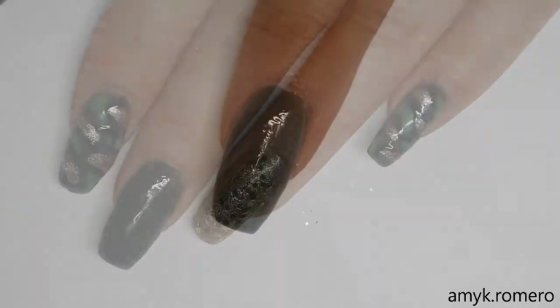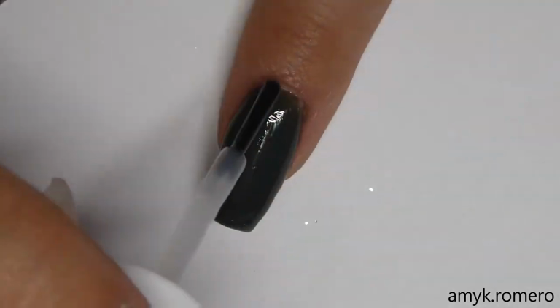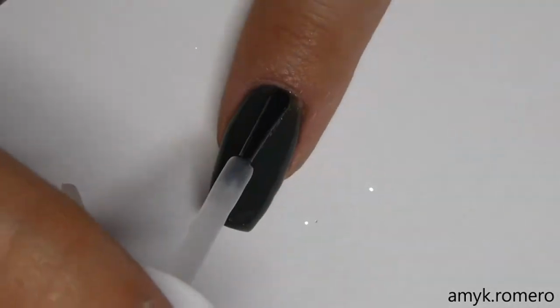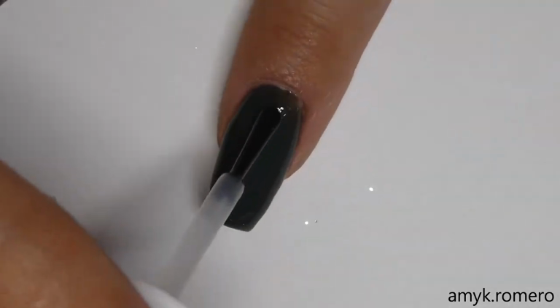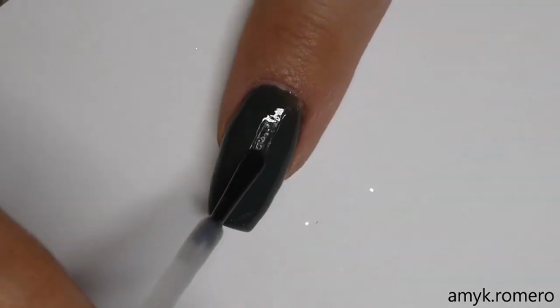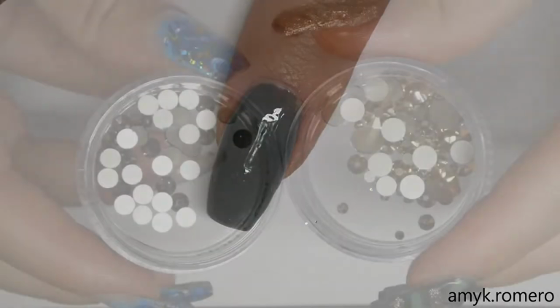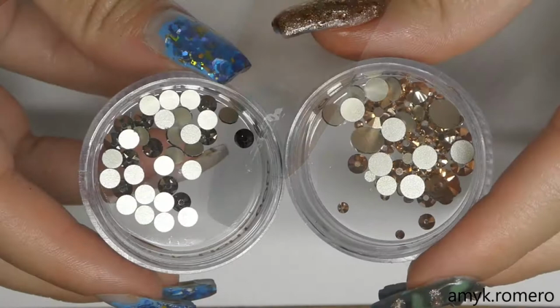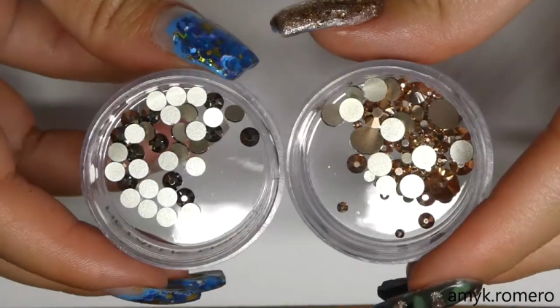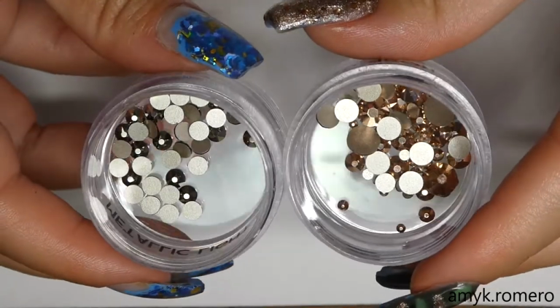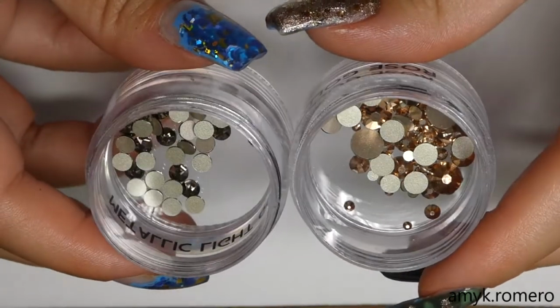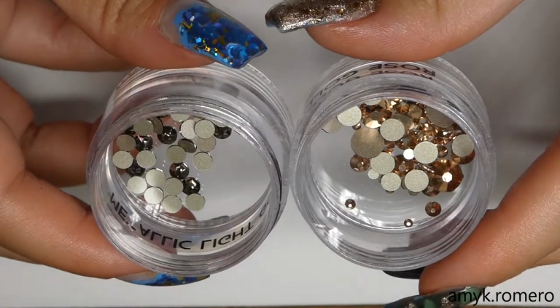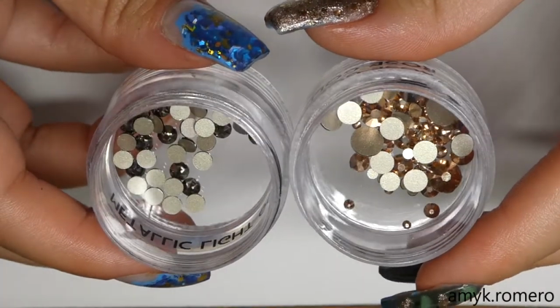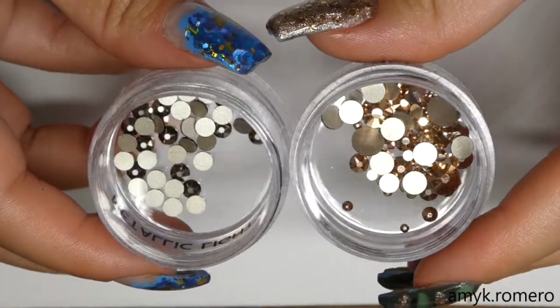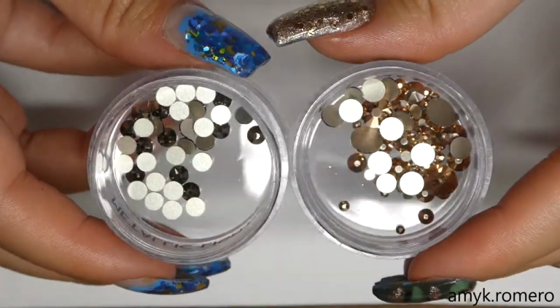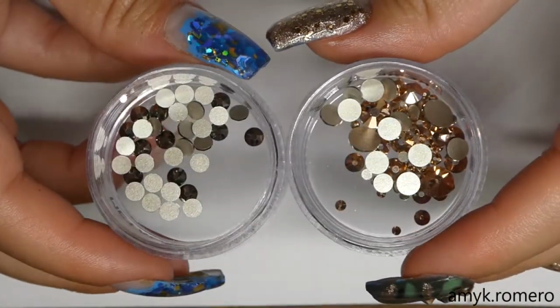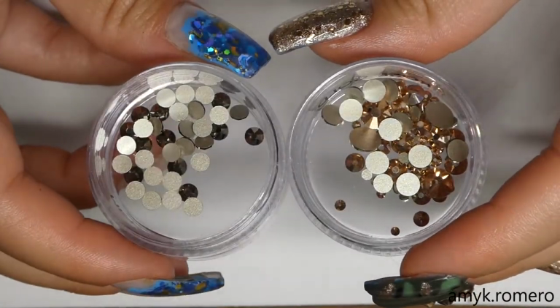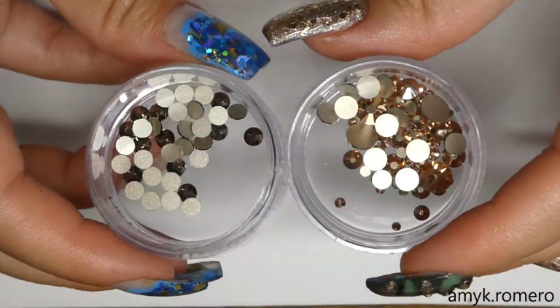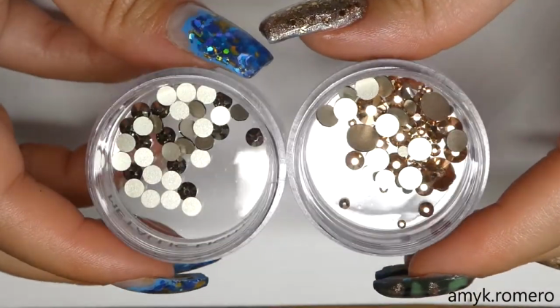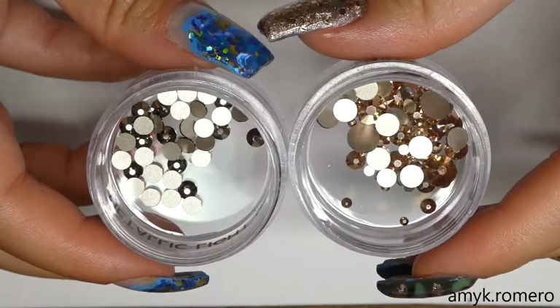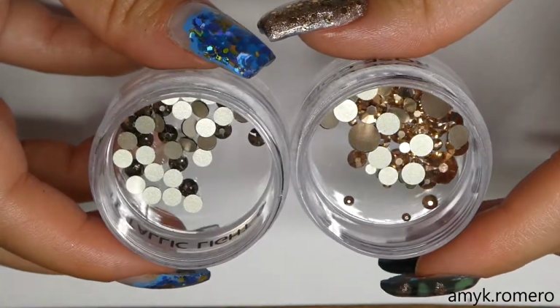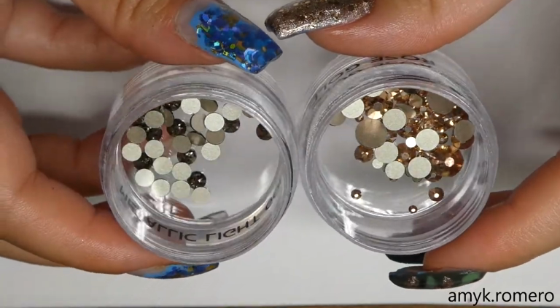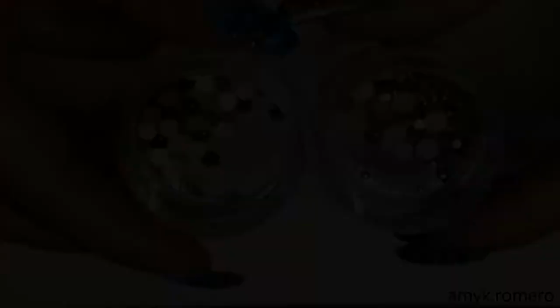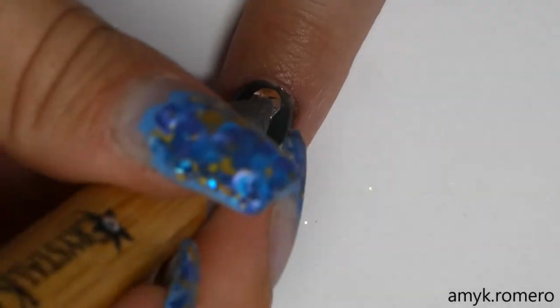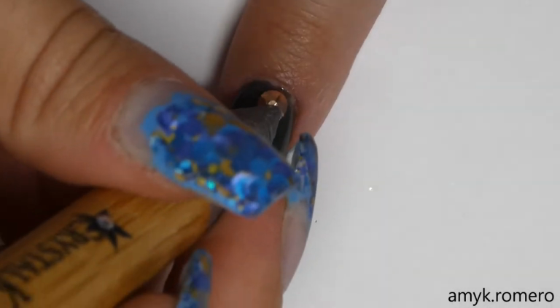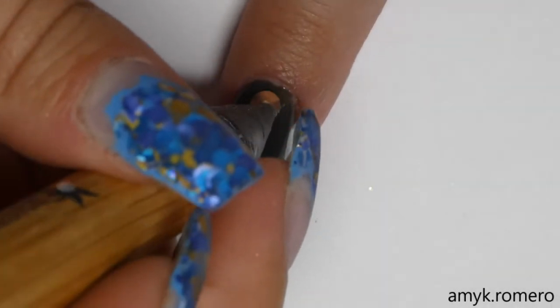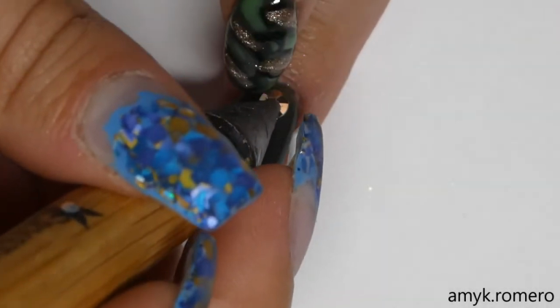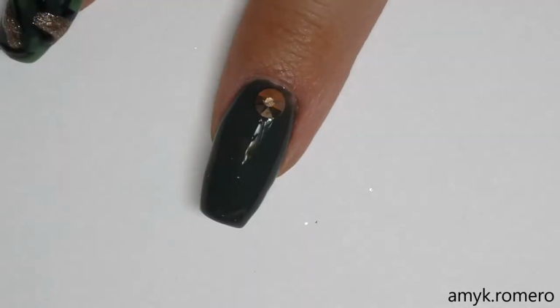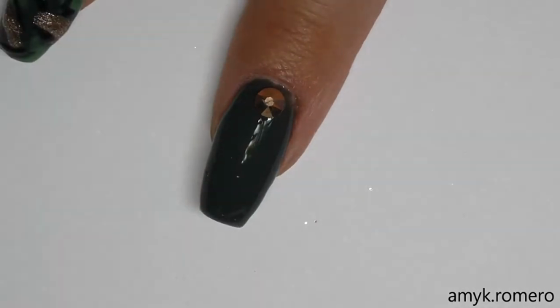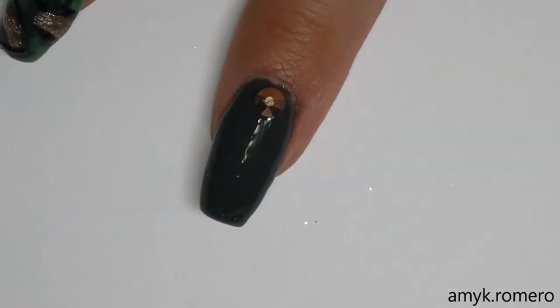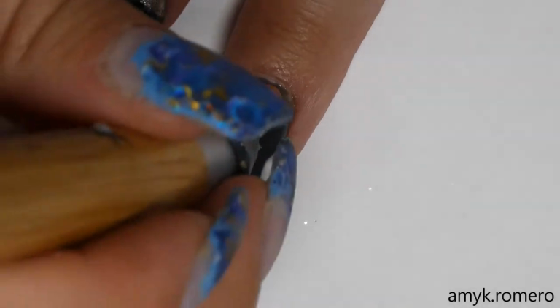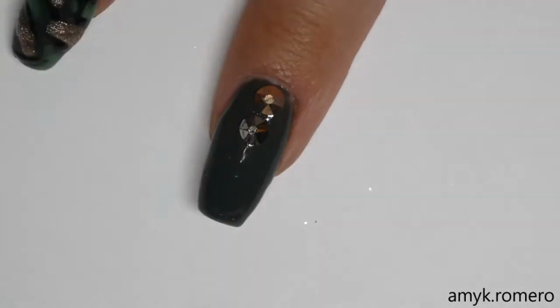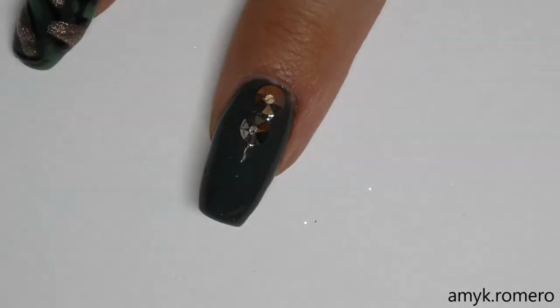My middle finger I had left plain. We're going to go in and add some Swarovski Crystals in the shades Metallic Light Gold as well as some Rose Gold. I'm just using my Crystal Katana and some nail glue from Sally's to apply my crystals.